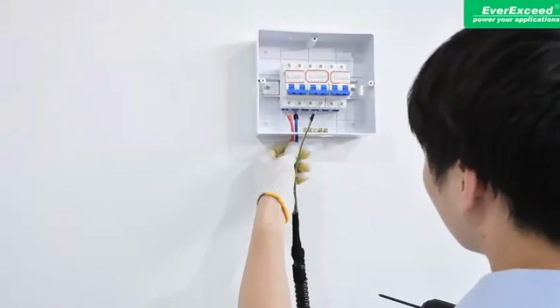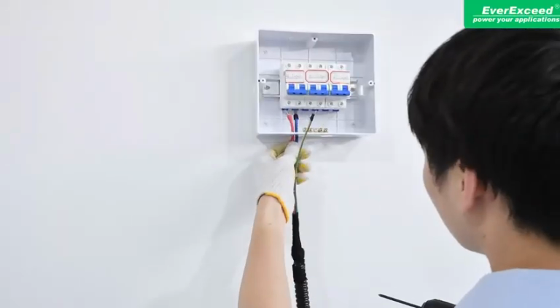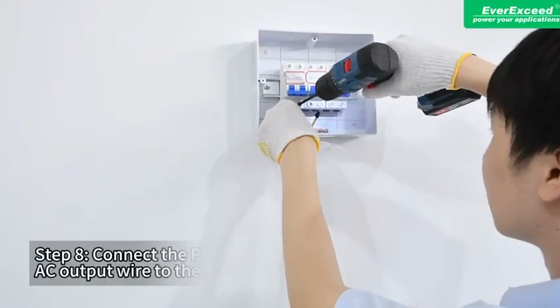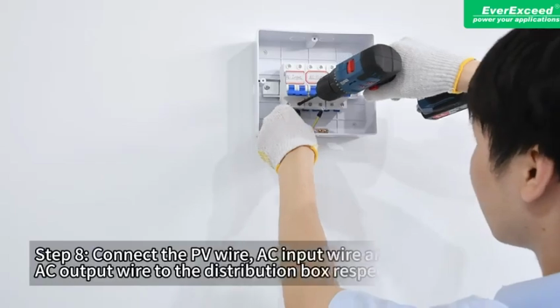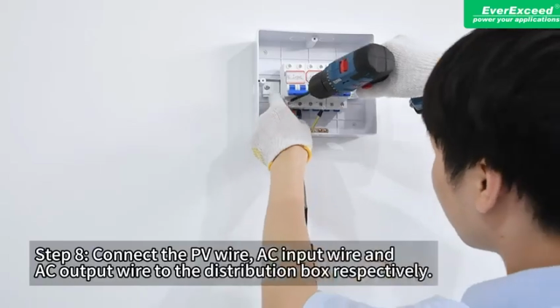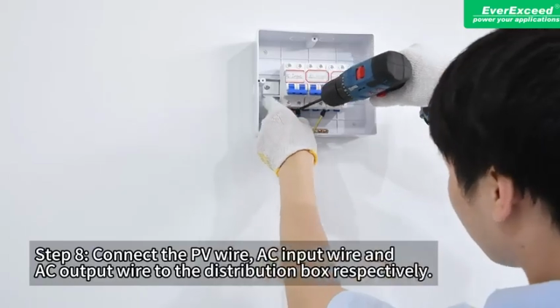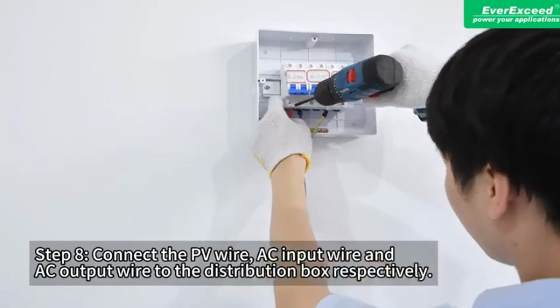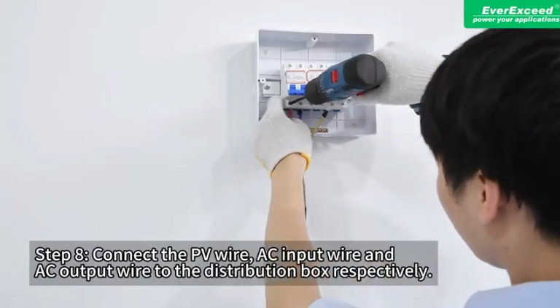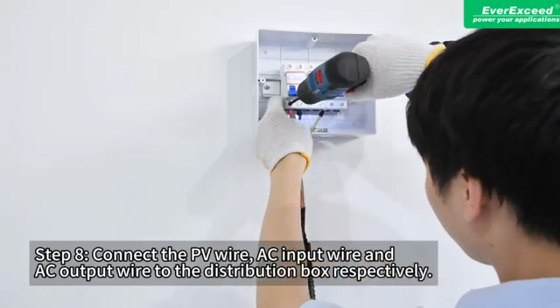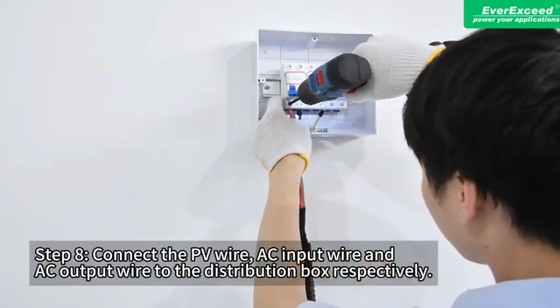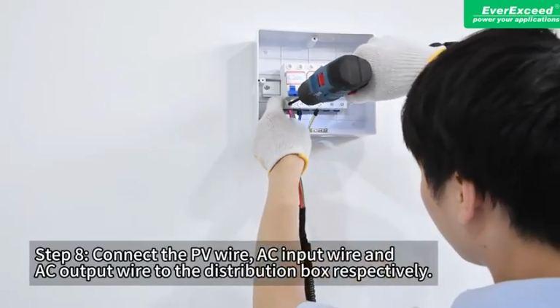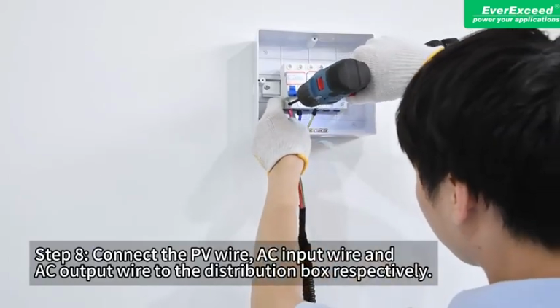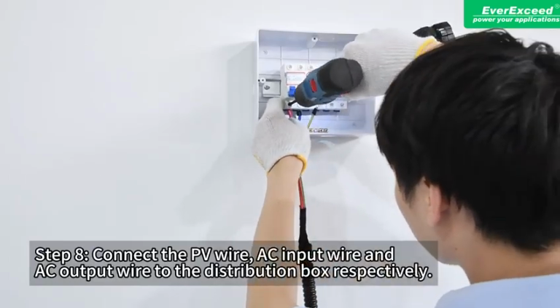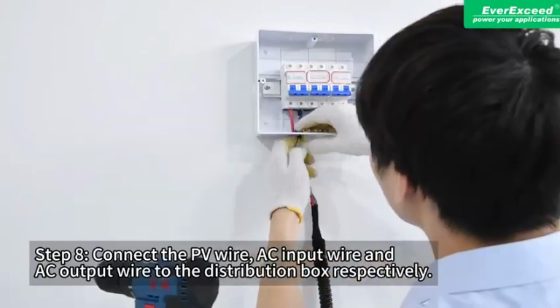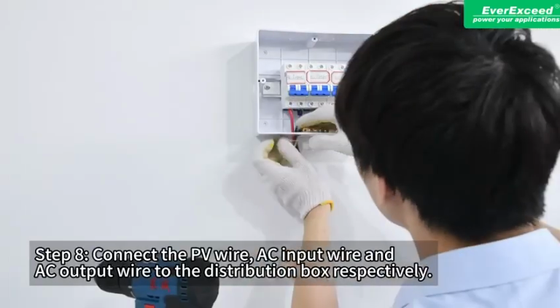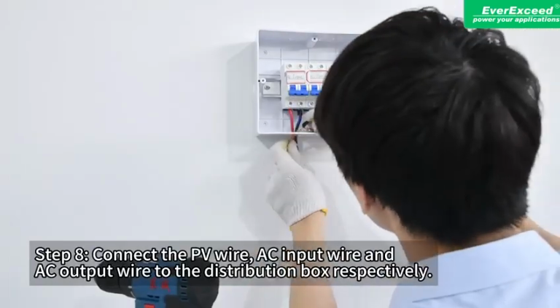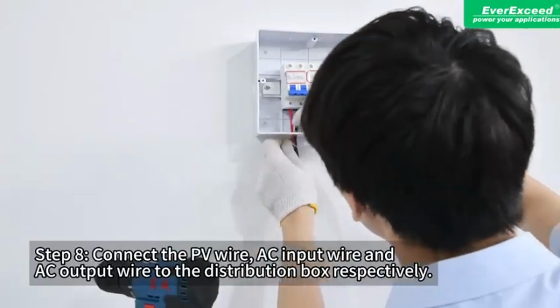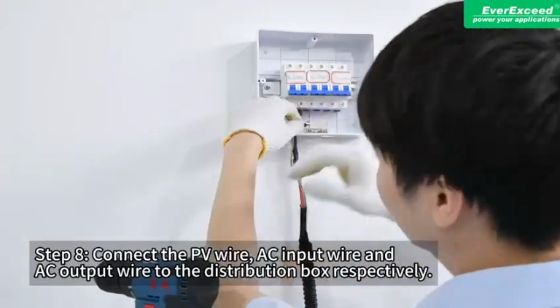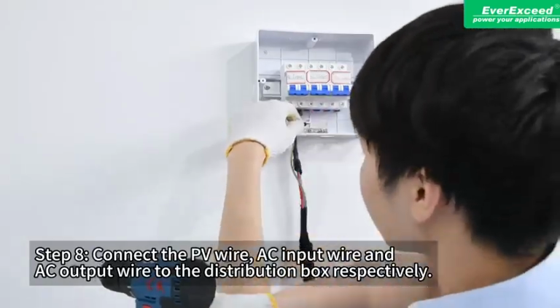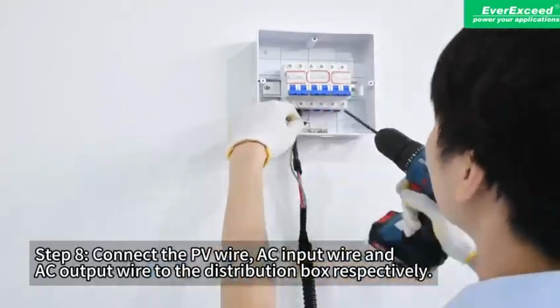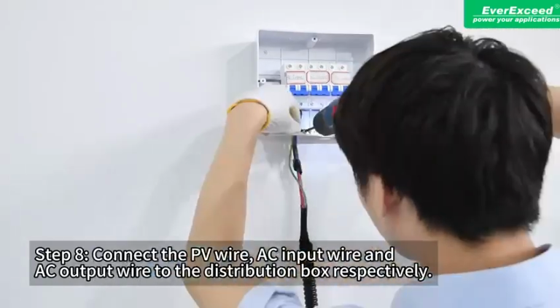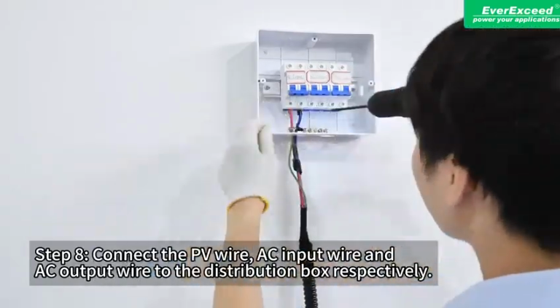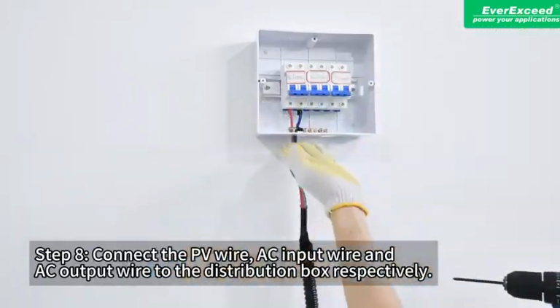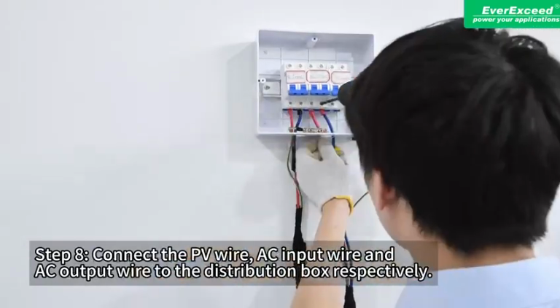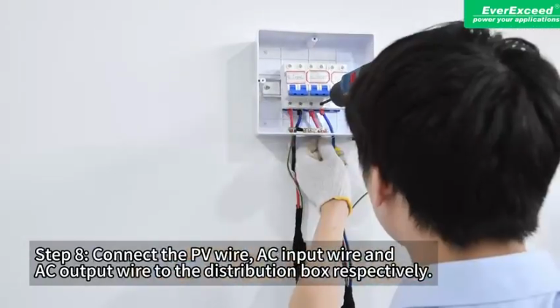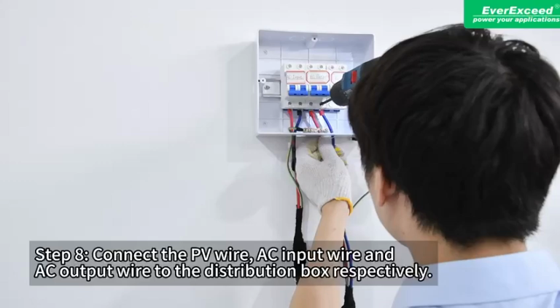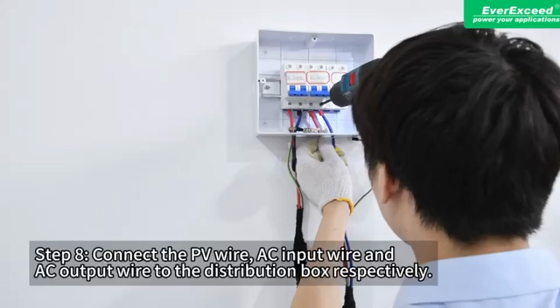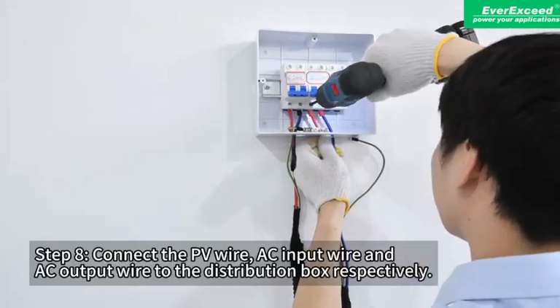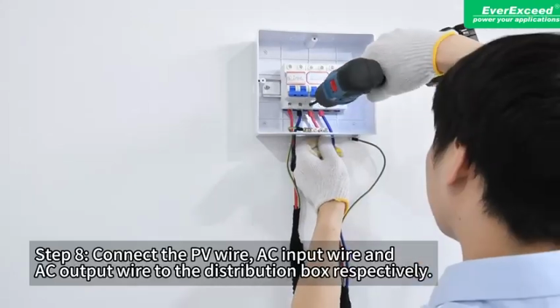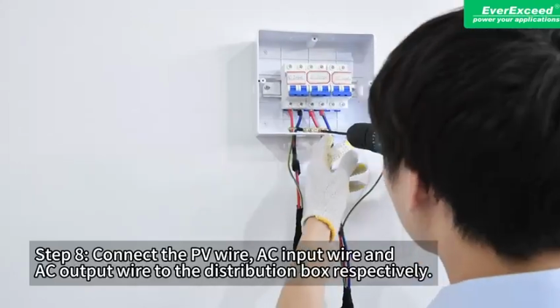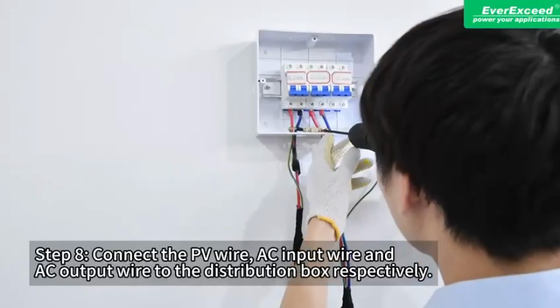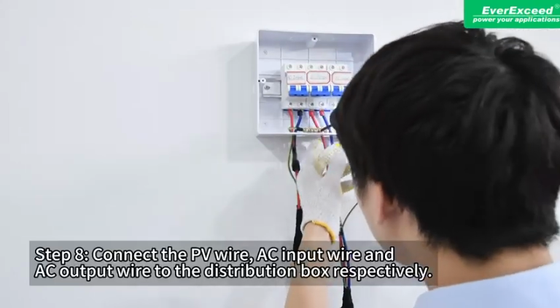Step 8: Connect the PV wire, AC input wire, and AC output wire to the distribution box respectively.